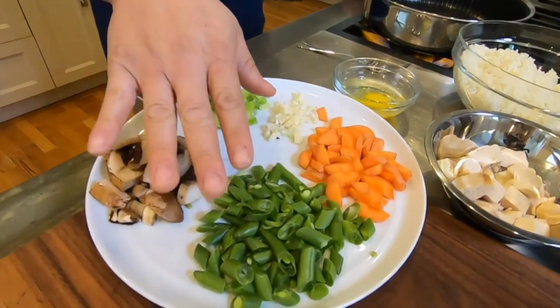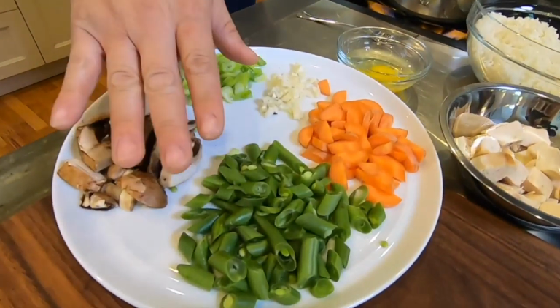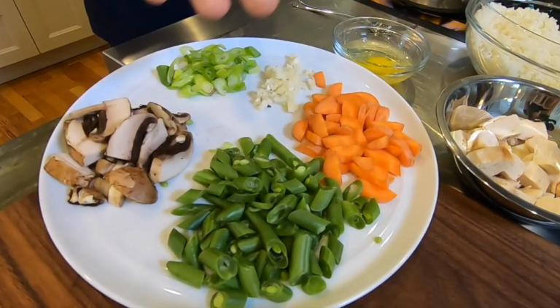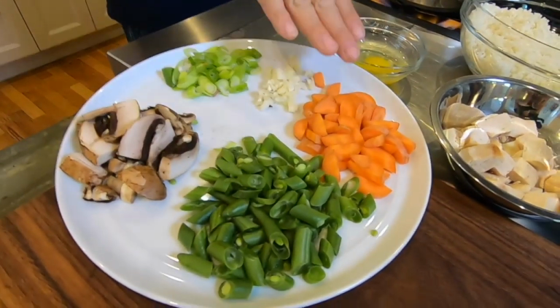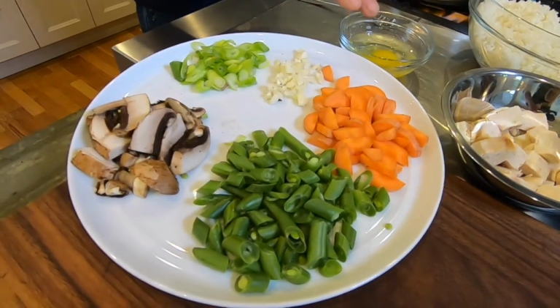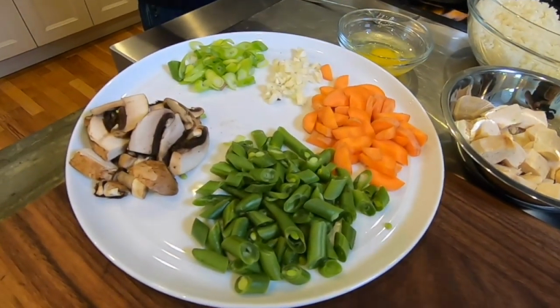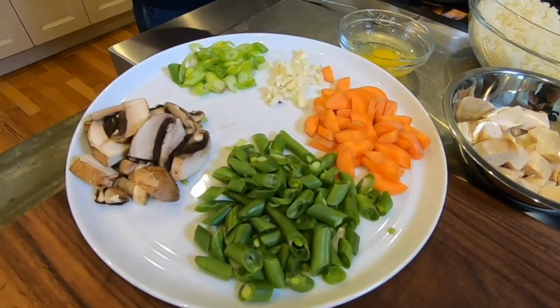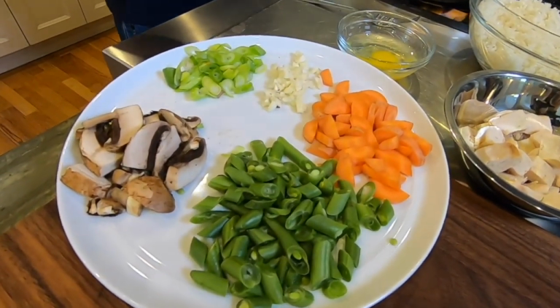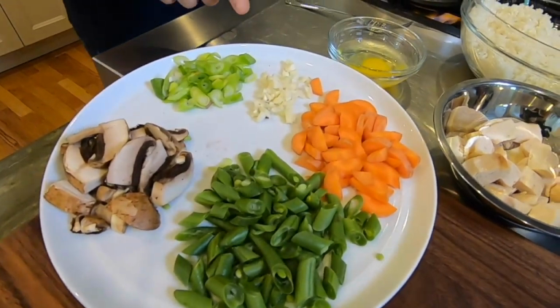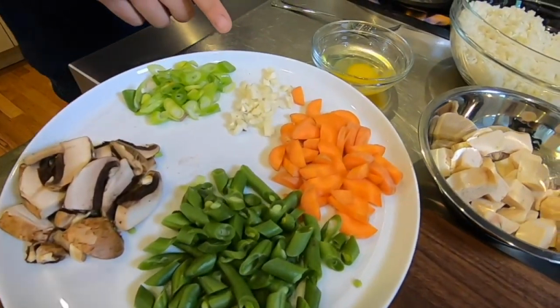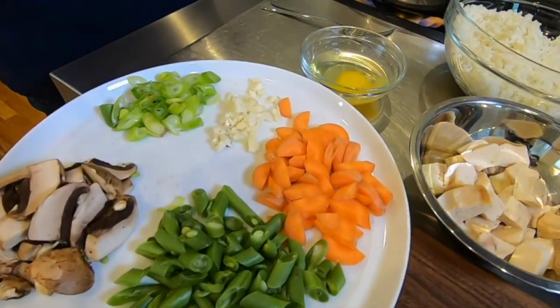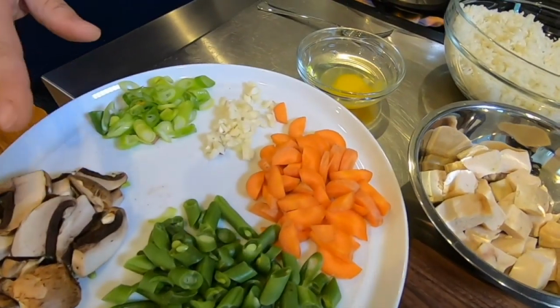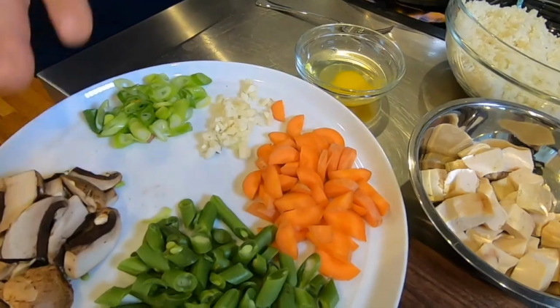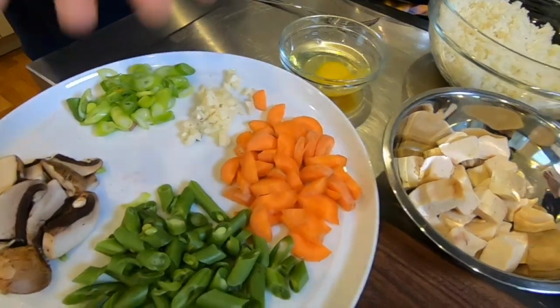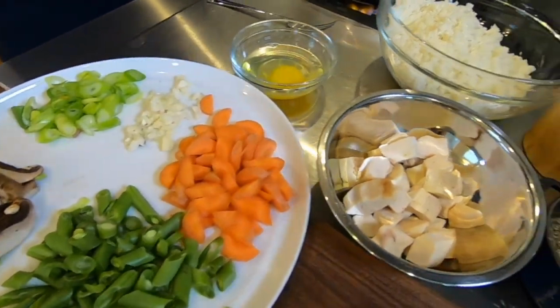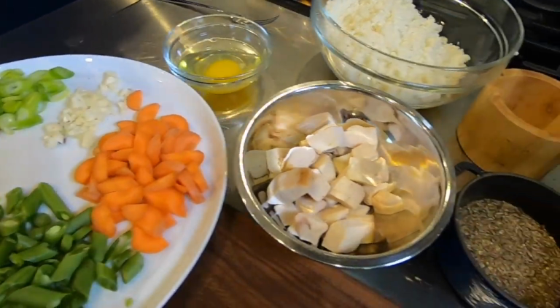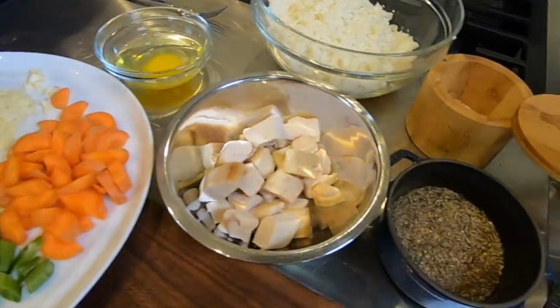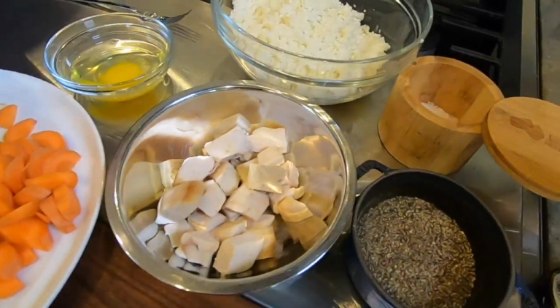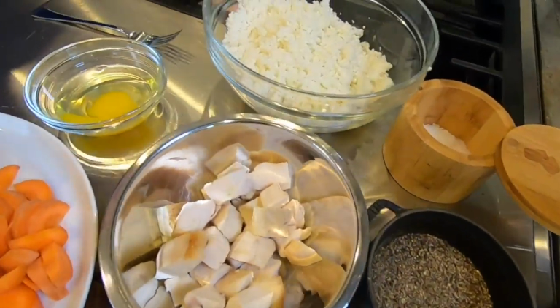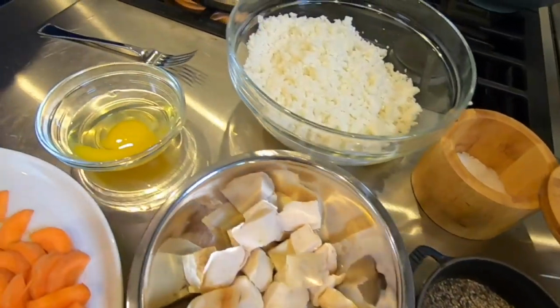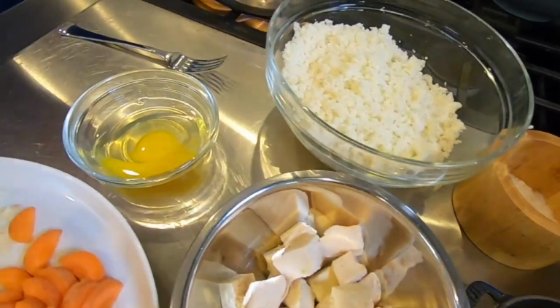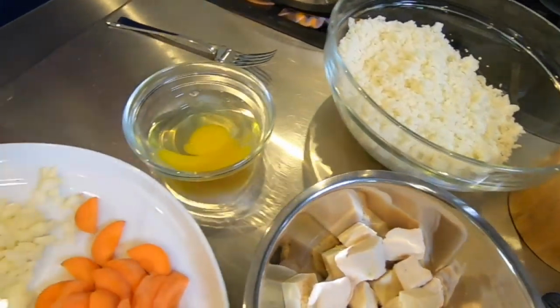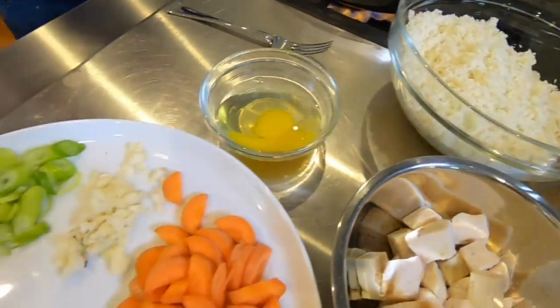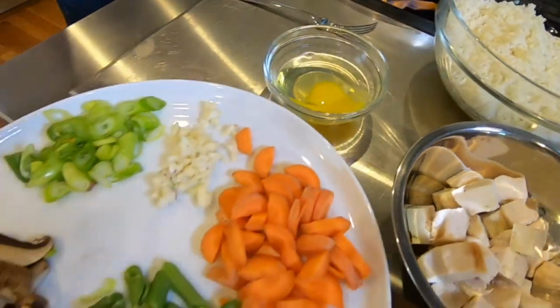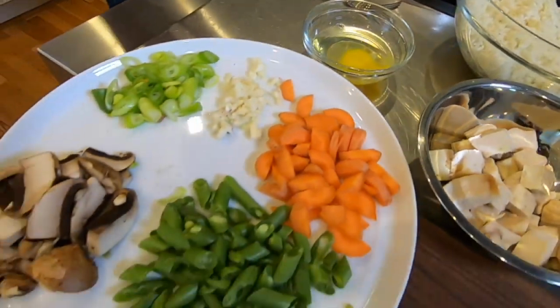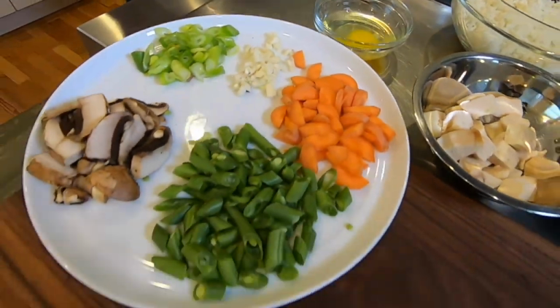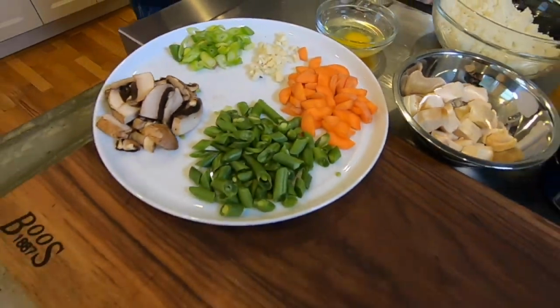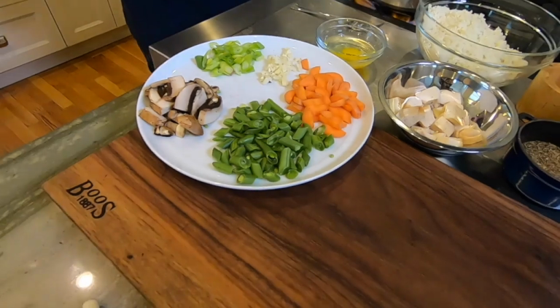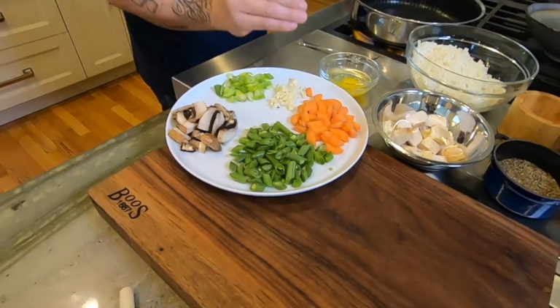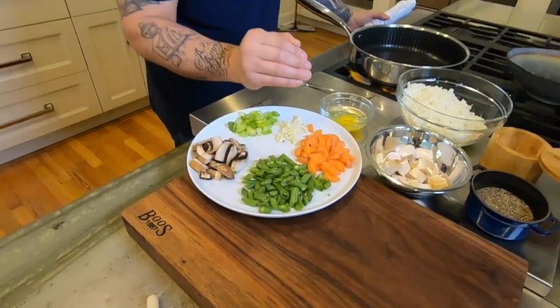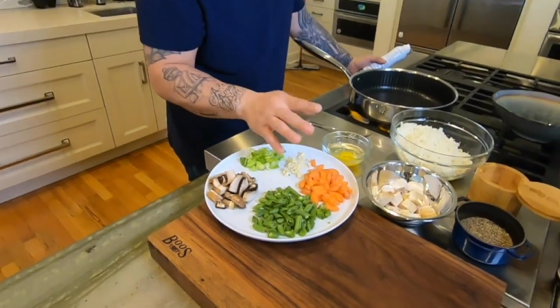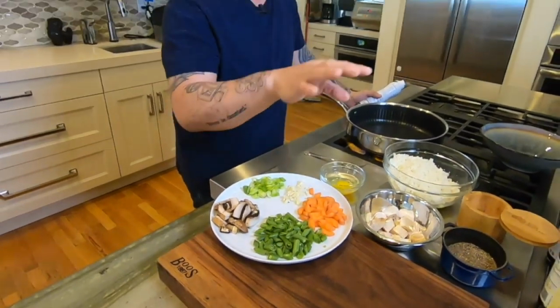I've got some green beans, I've got carrots, I've got some garlic, mushrooms — but this can be anything you have. So if you have broccoli, peas, anything you've got going on is great.